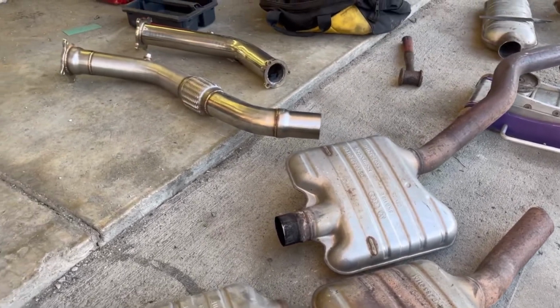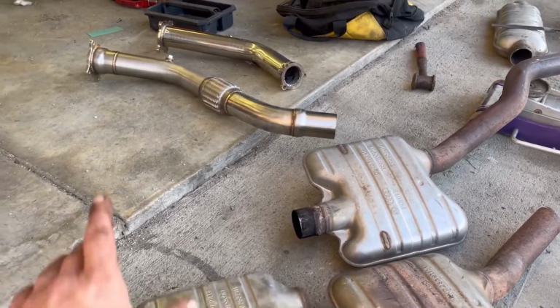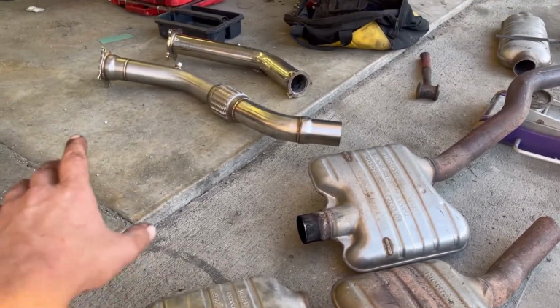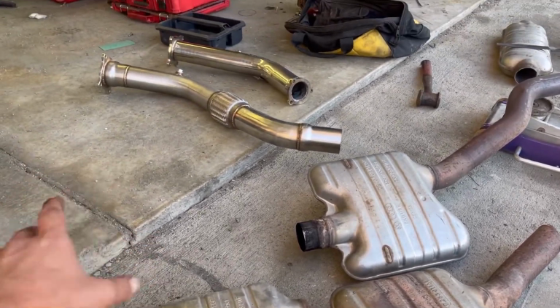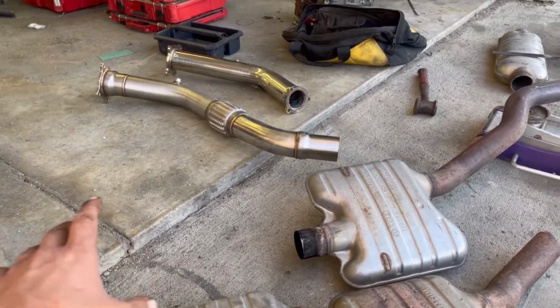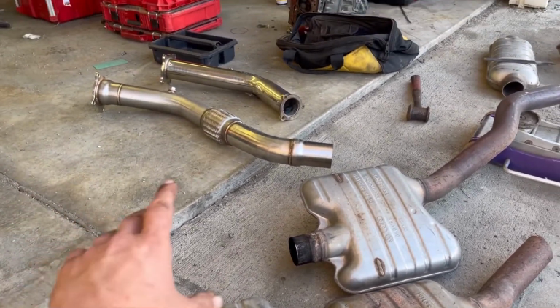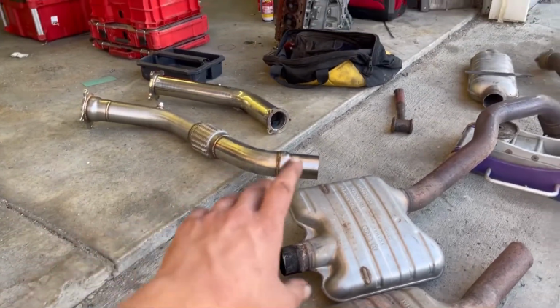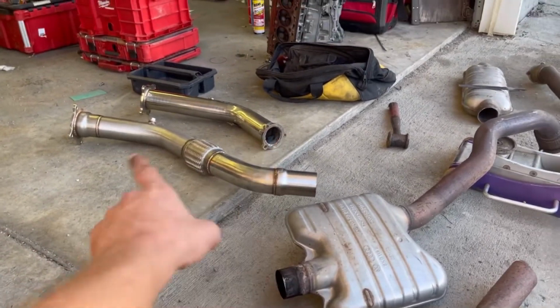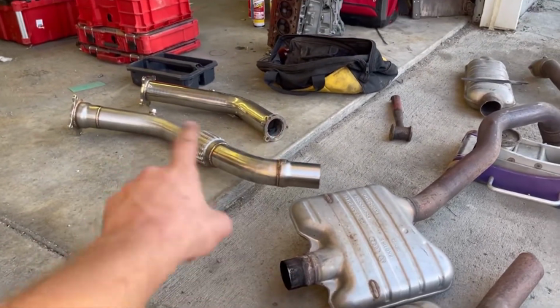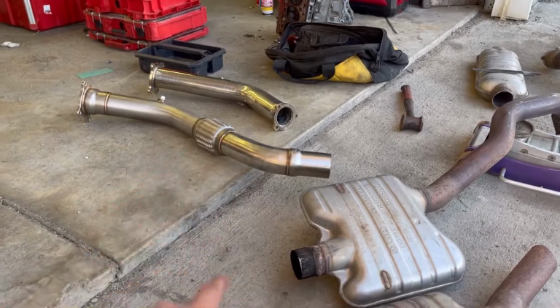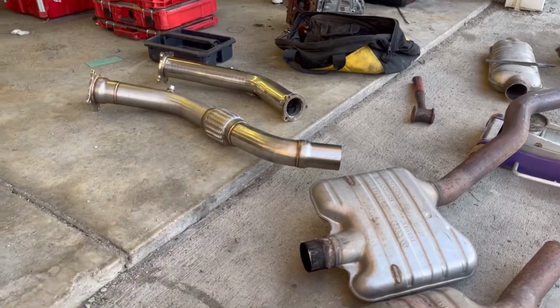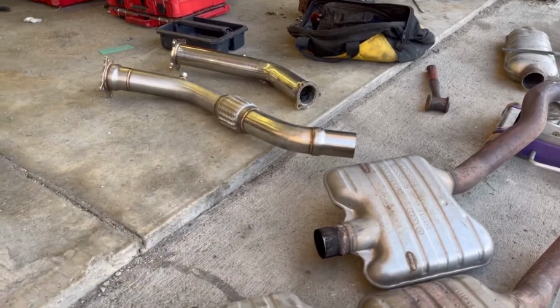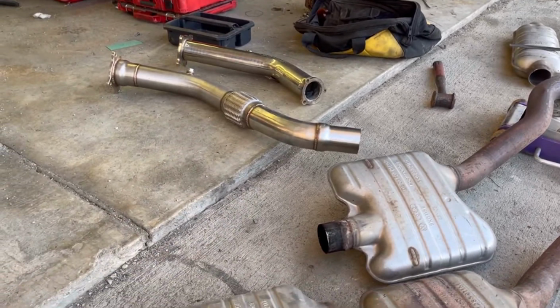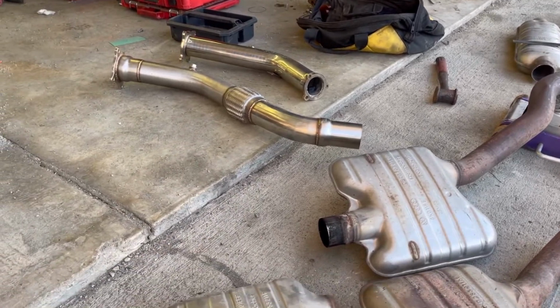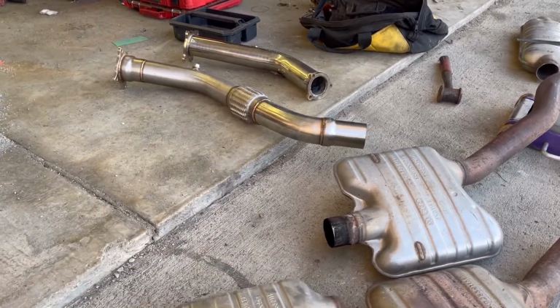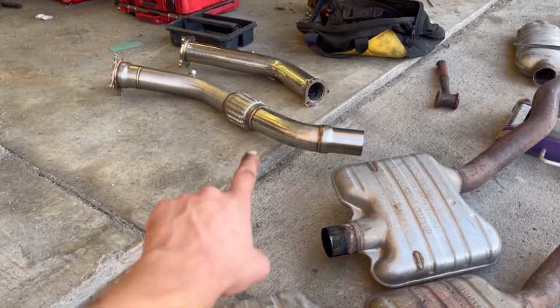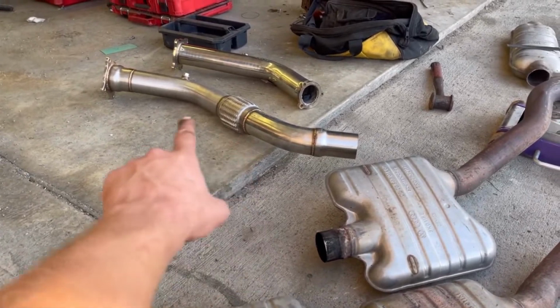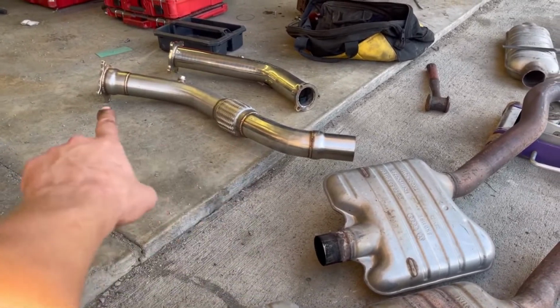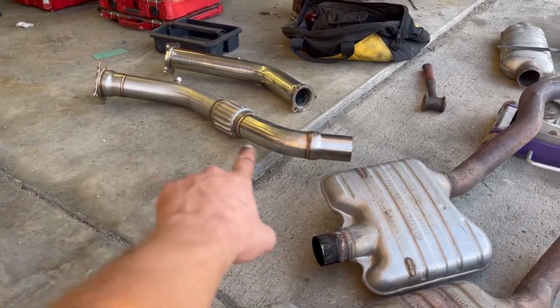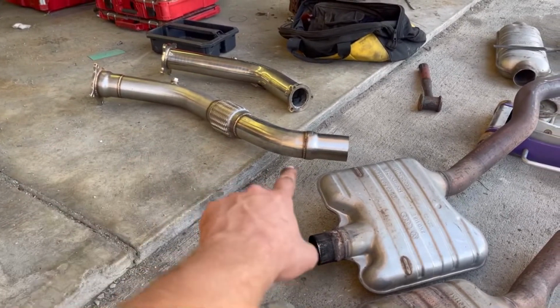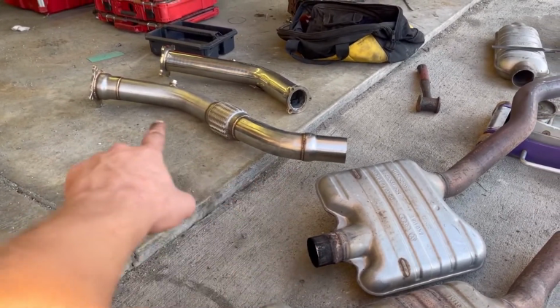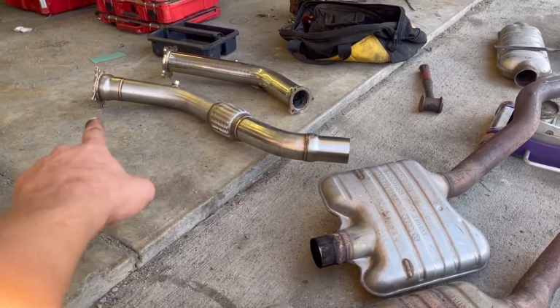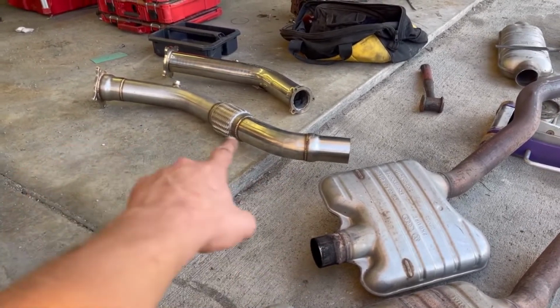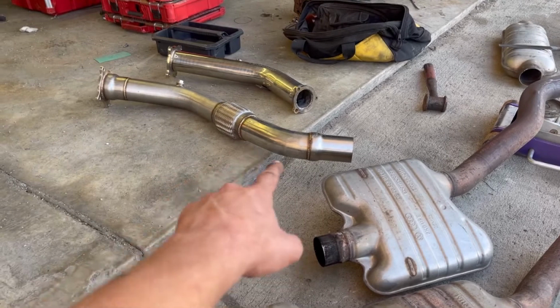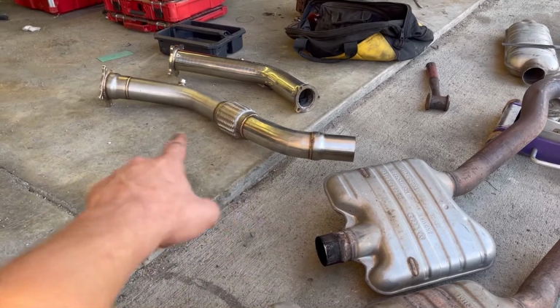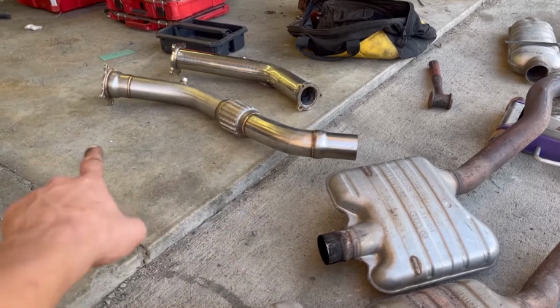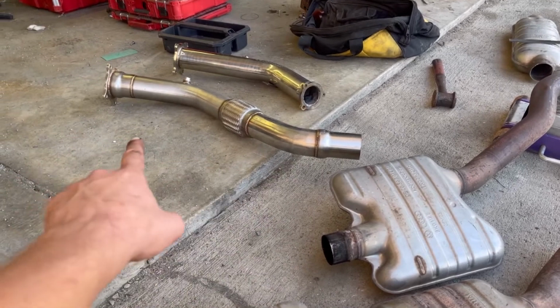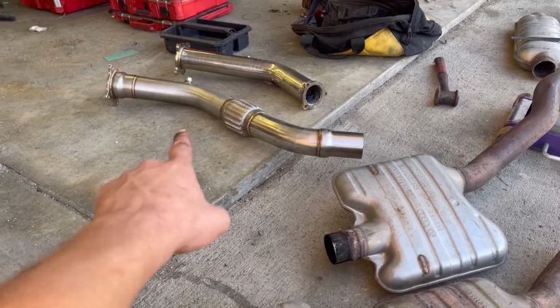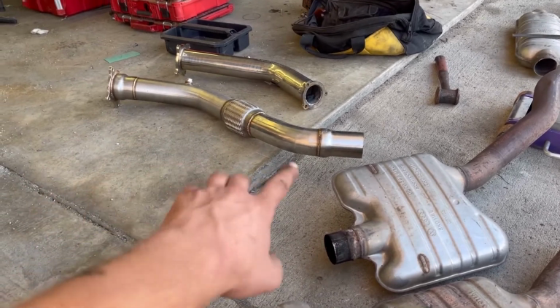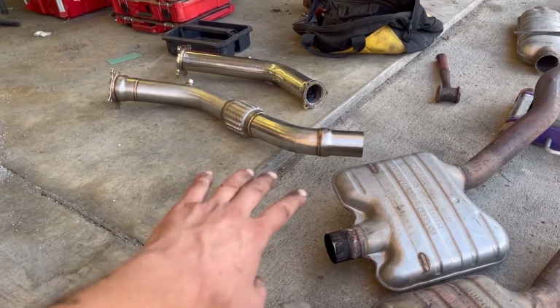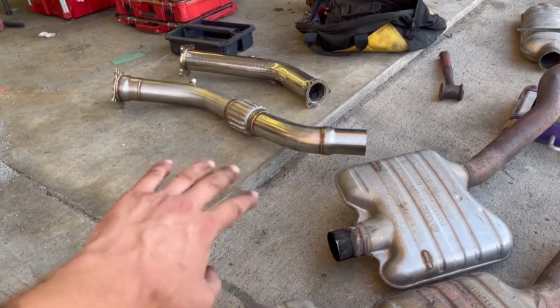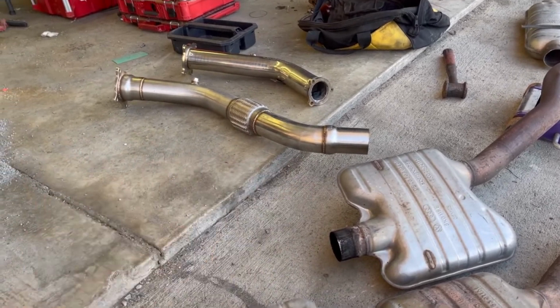The first part of the exhaust is either going to be a pipe like this or your catalyst. By the way, if you see that first pipe right there for sale anywhere, don't buy it. That one does not even fit, not even close to fitting.